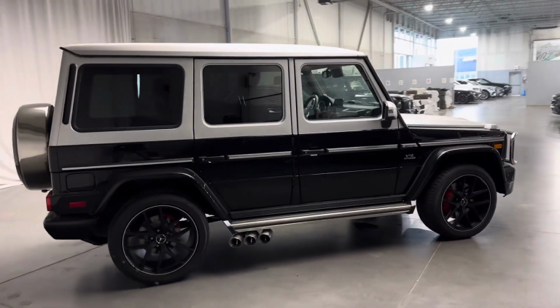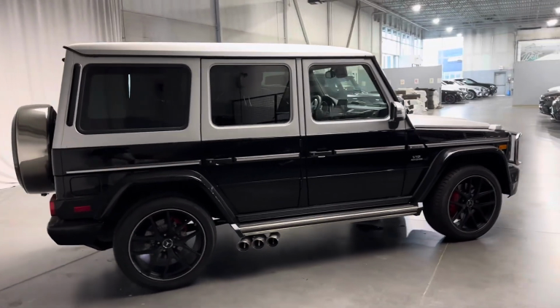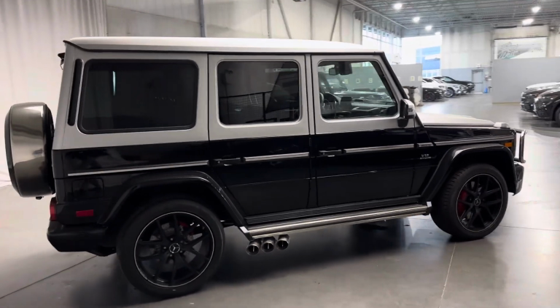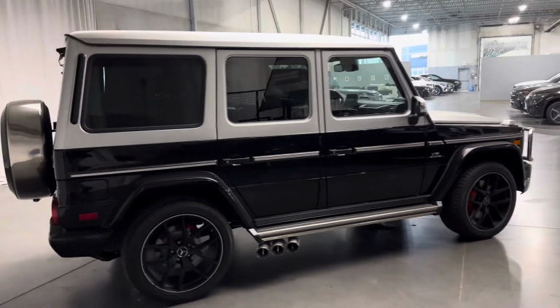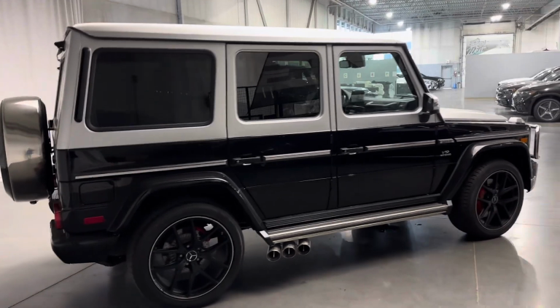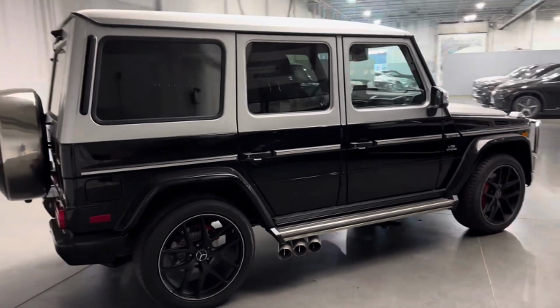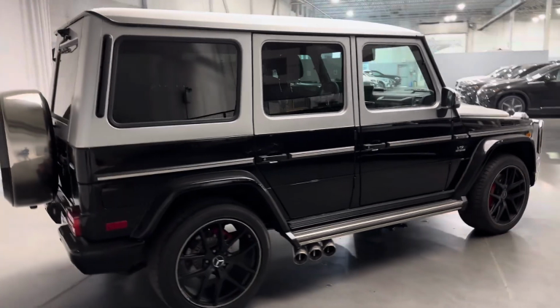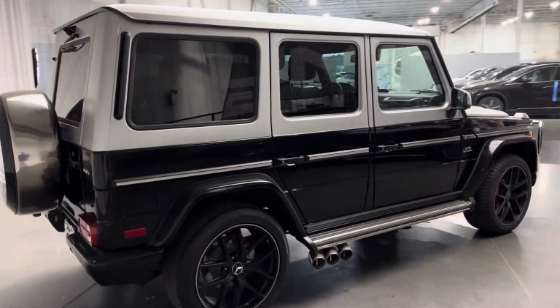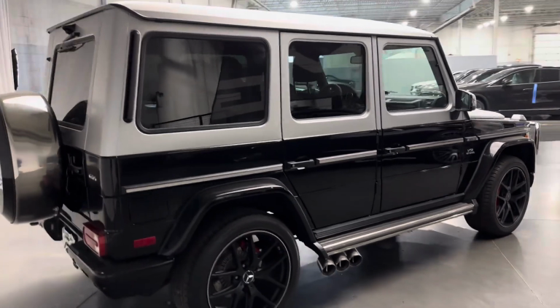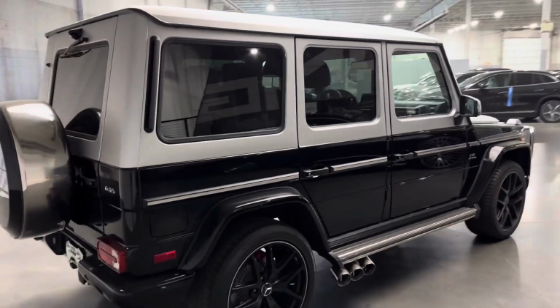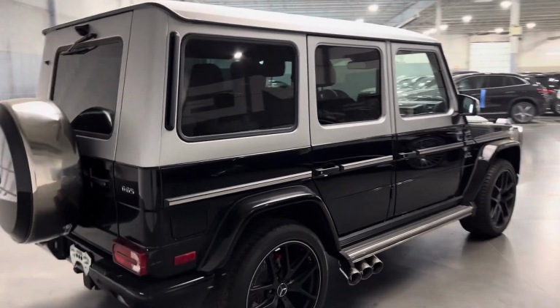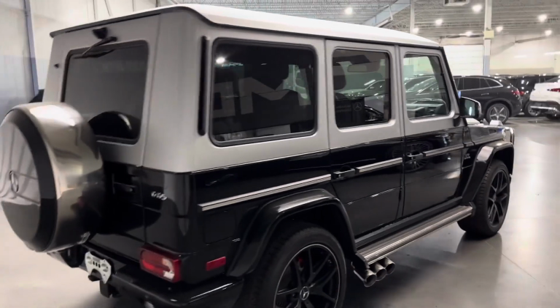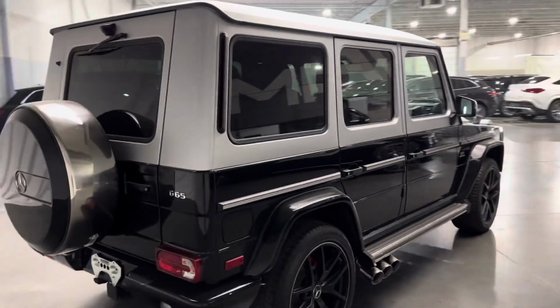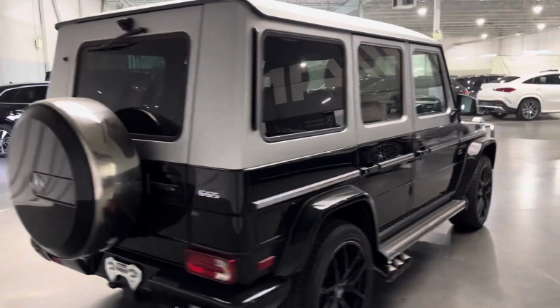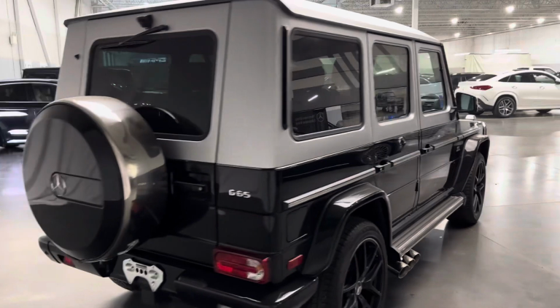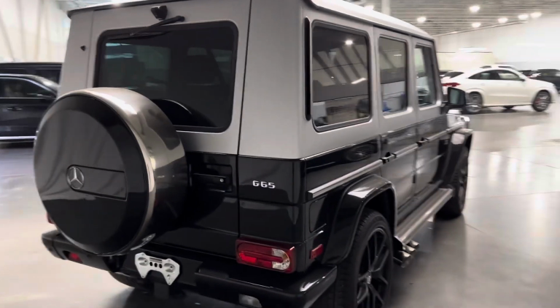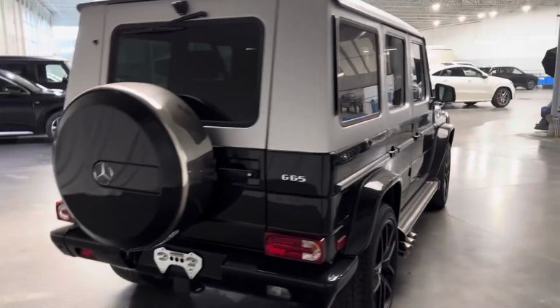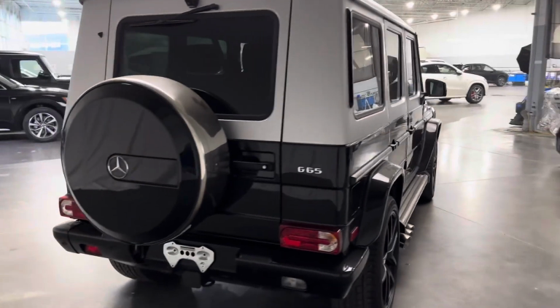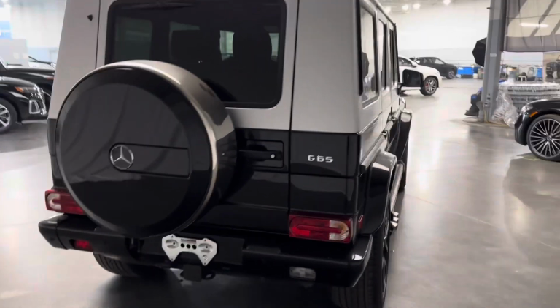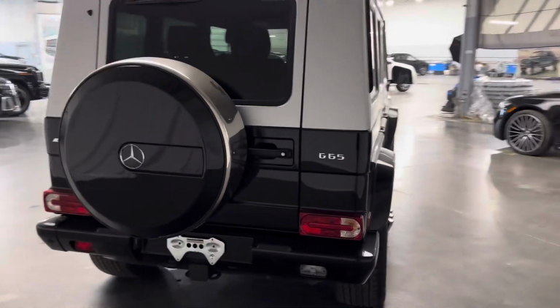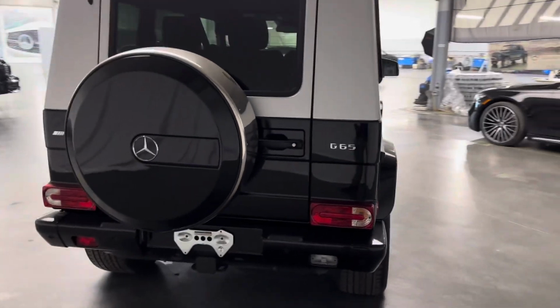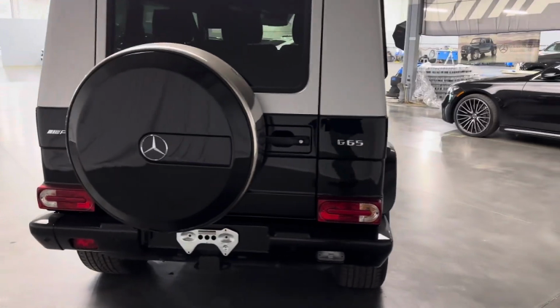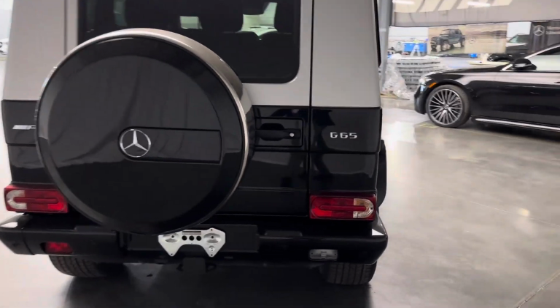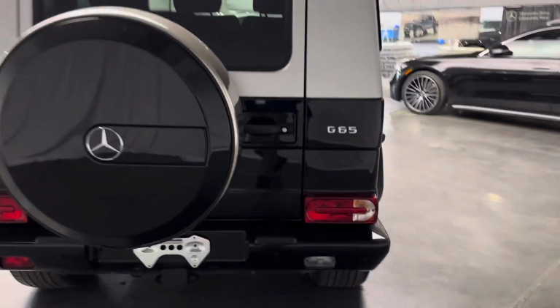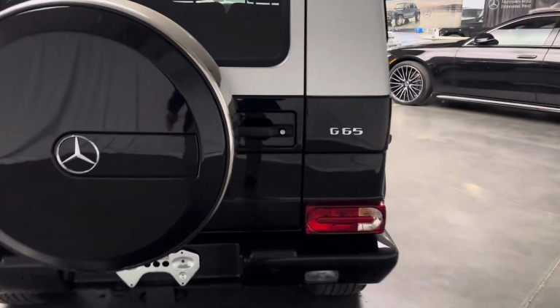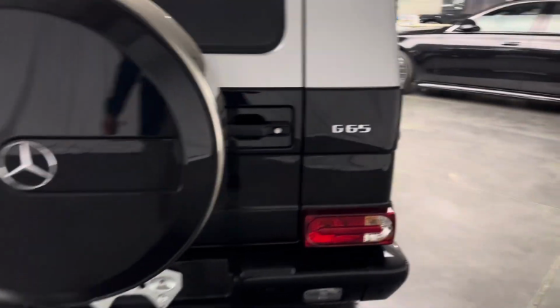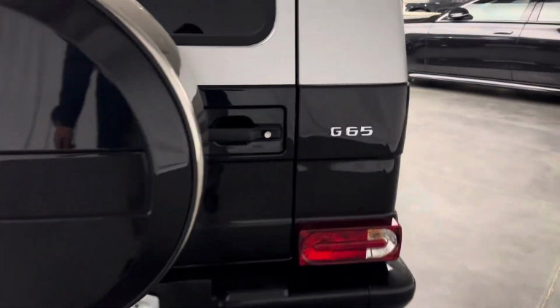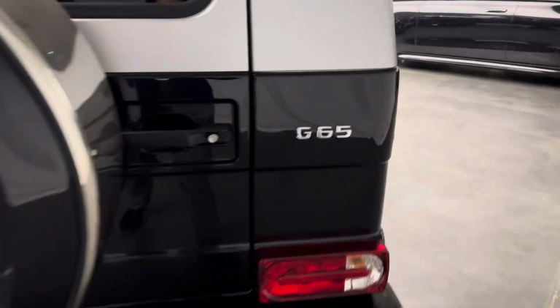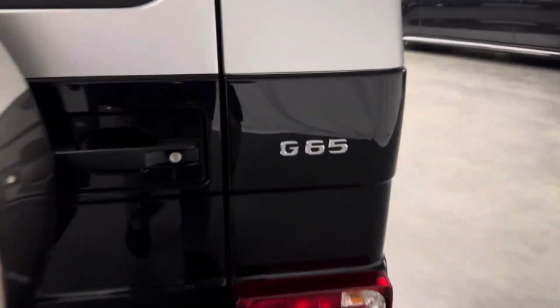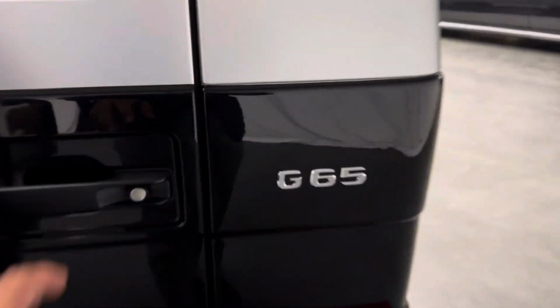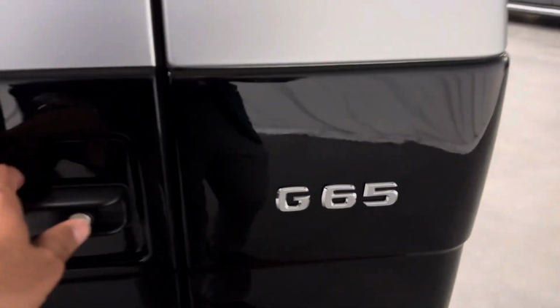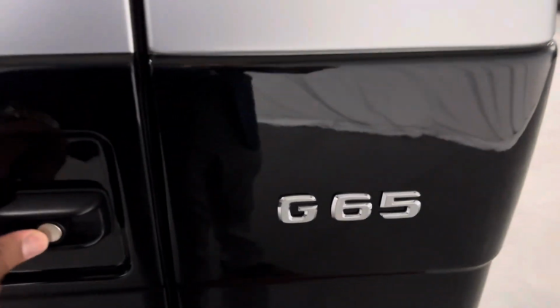I didn't see any dents, scratches, or any kind of paint flaws on the car. It's in excellent condition, kept very well. We have the original exhaust as well. Let me show you the back here — G65 badging here.